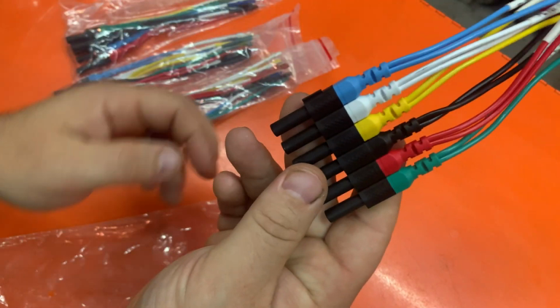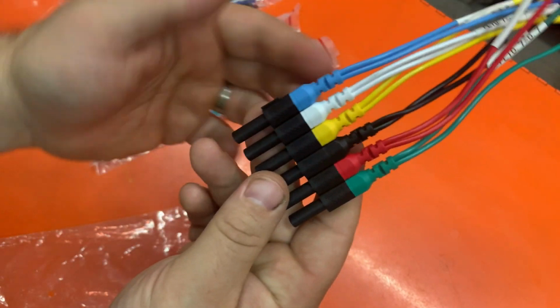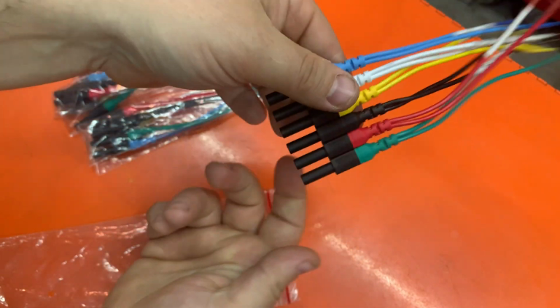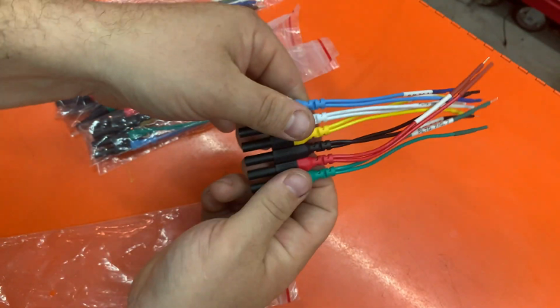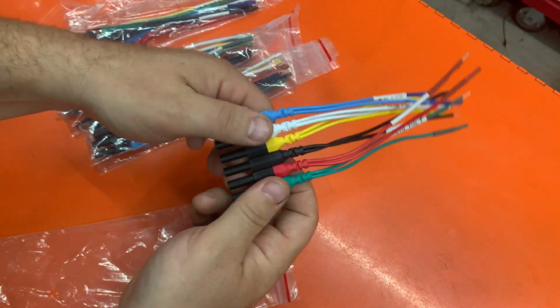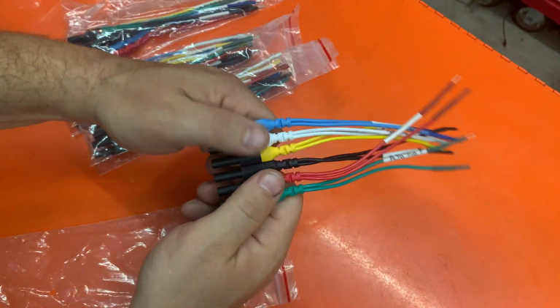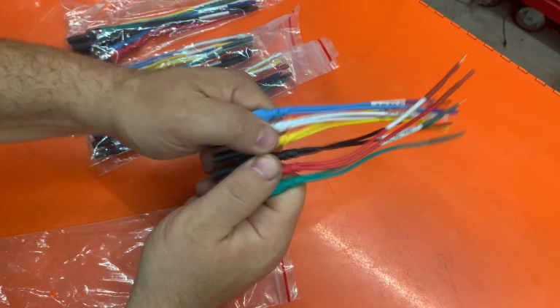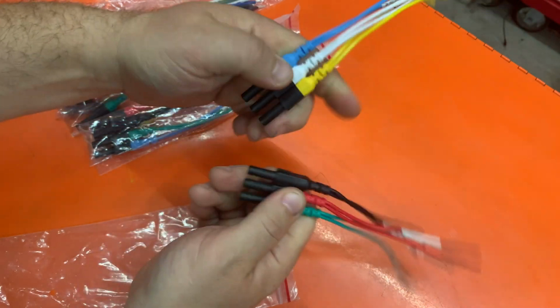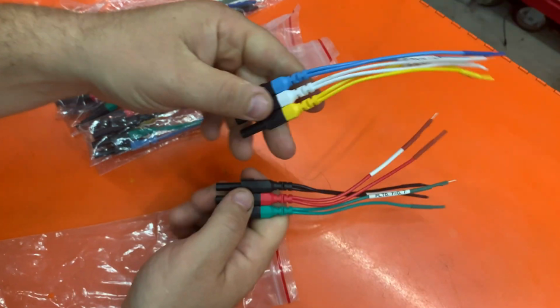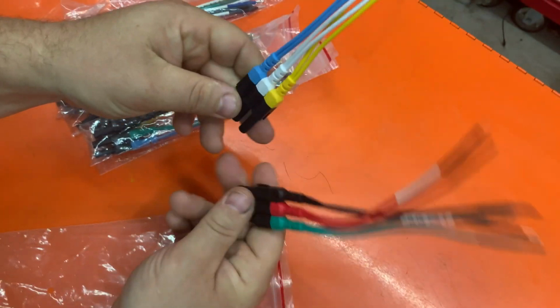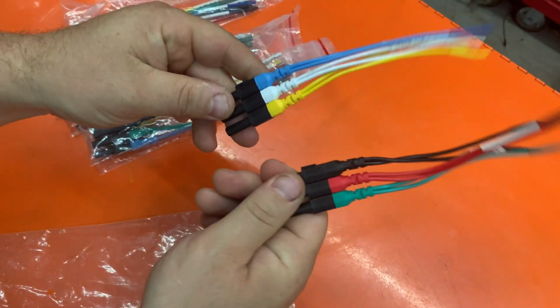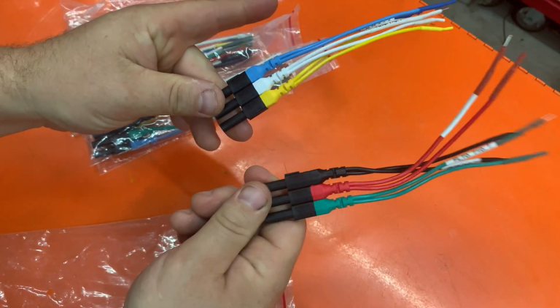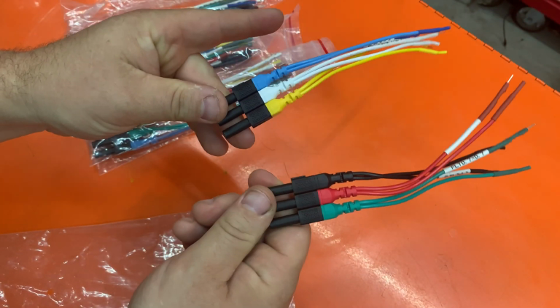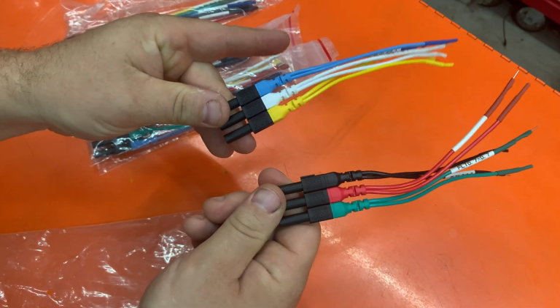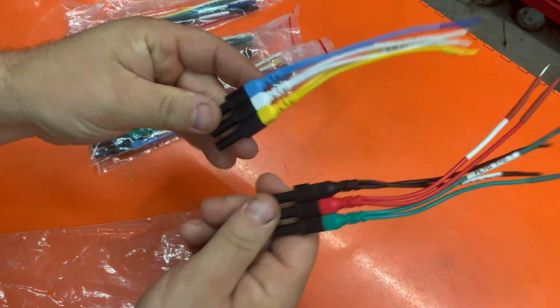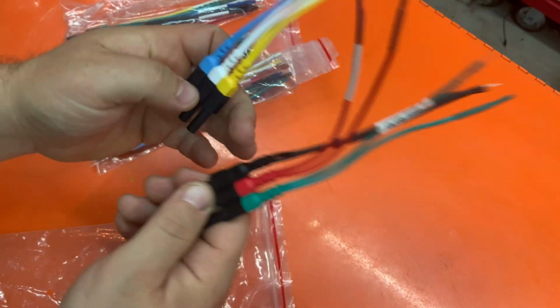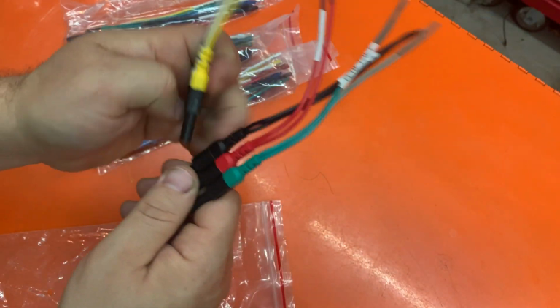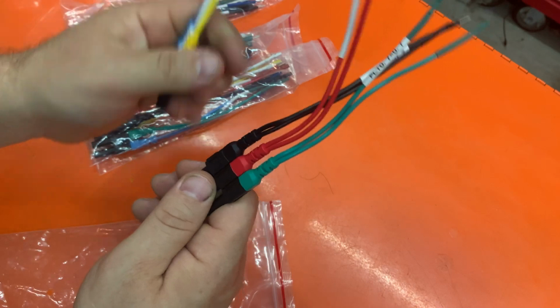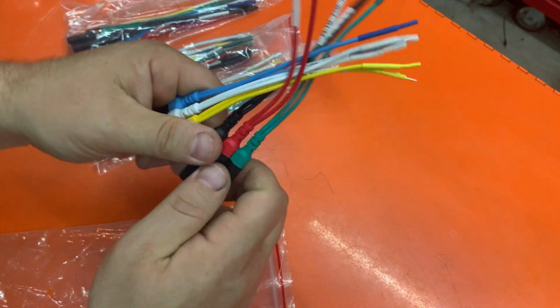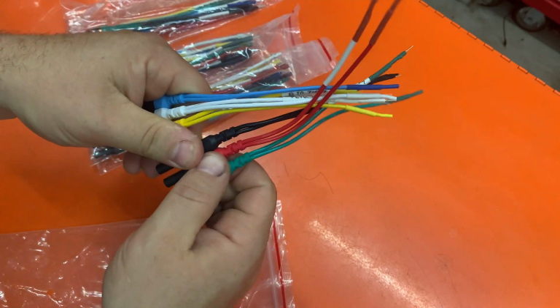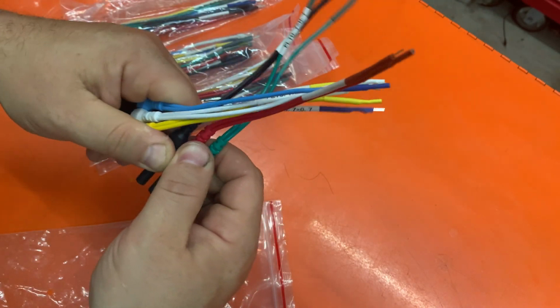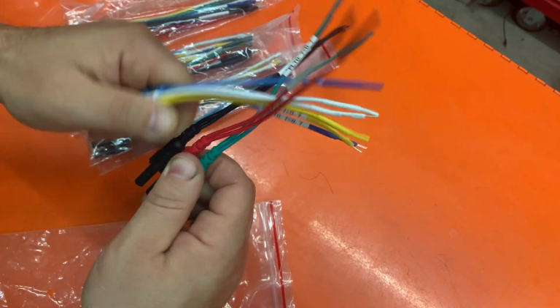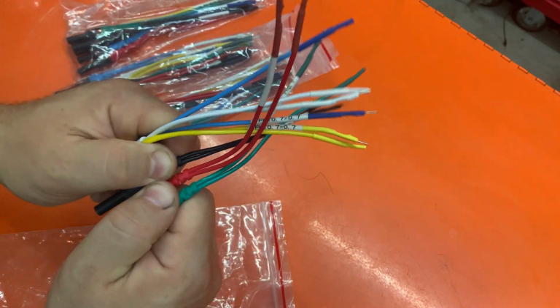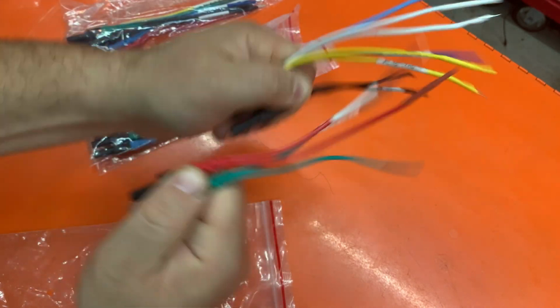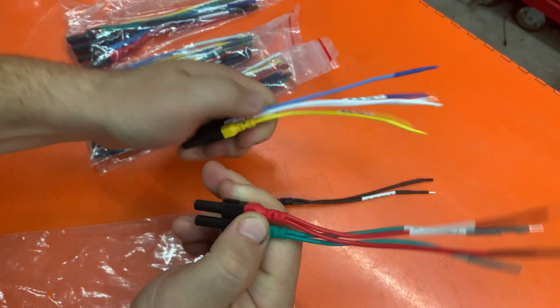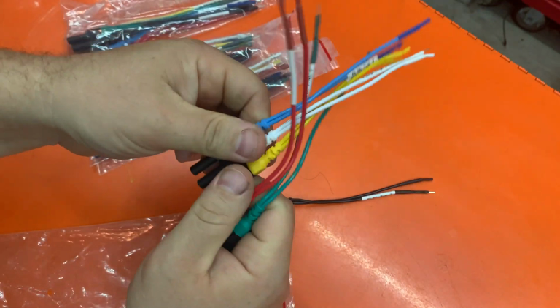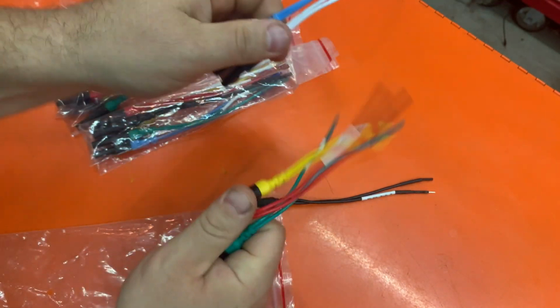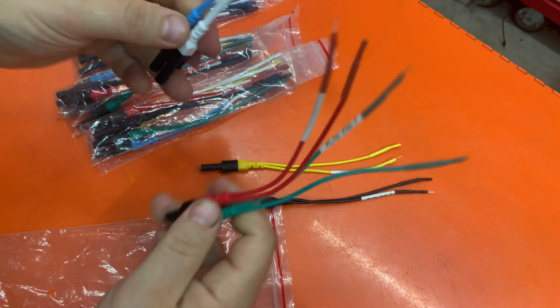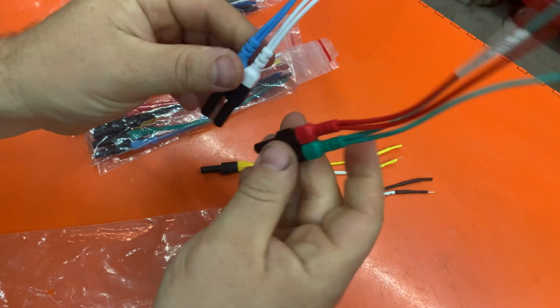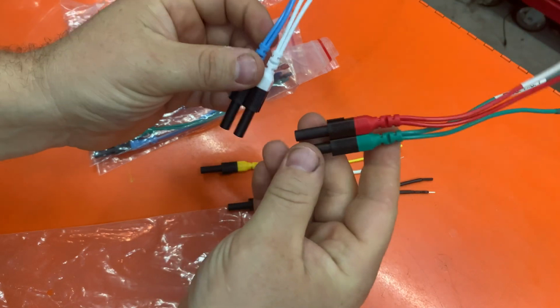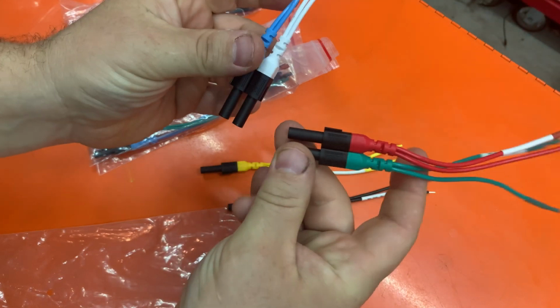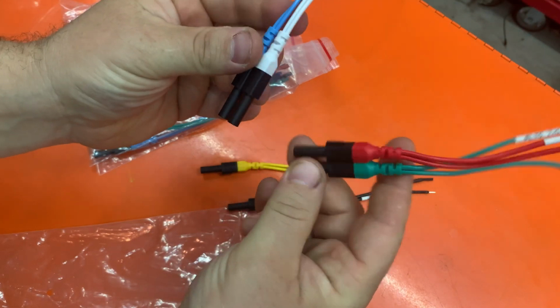Or let's say you just want three wires, so you just pull it apart and now you've got two threes. Or maybe you just want two twos — you just pull that down, pull that down, and now you've got two twos.